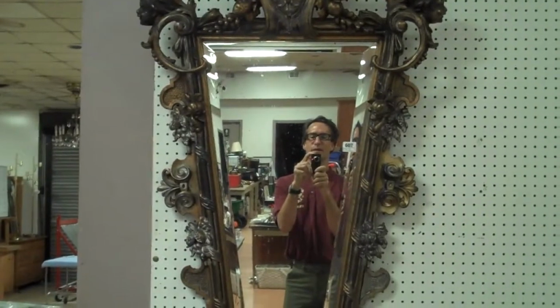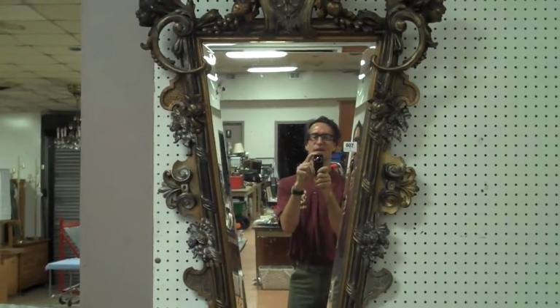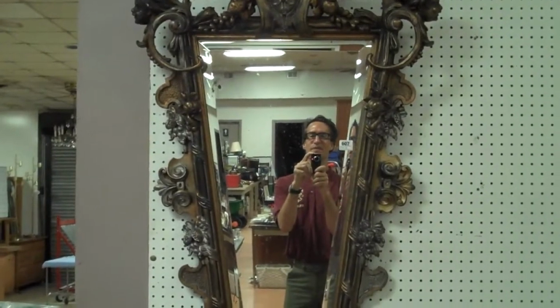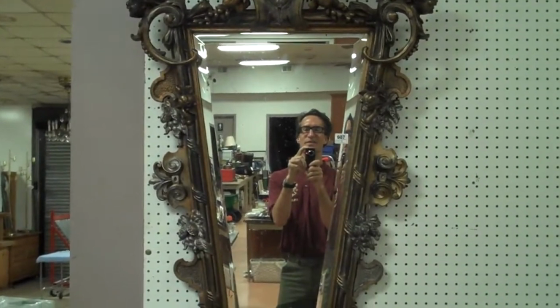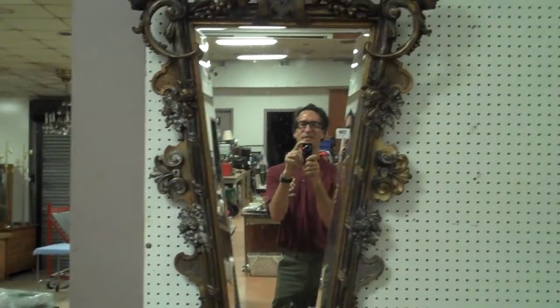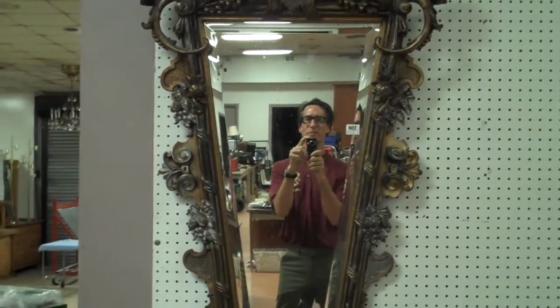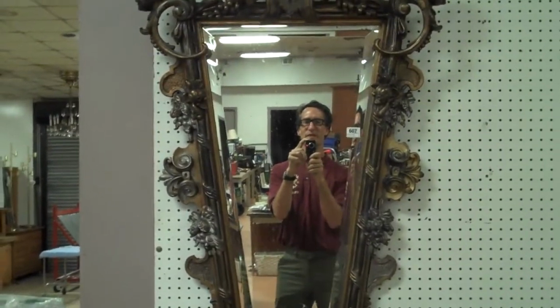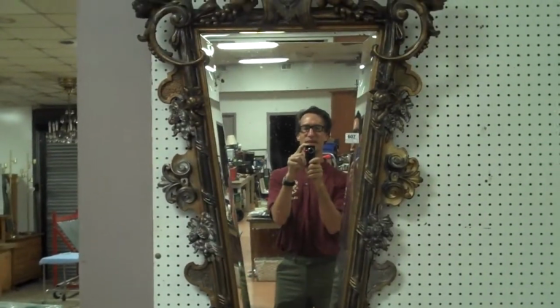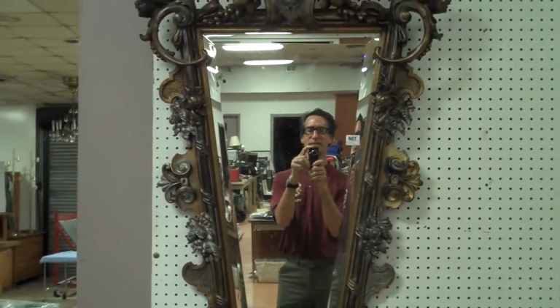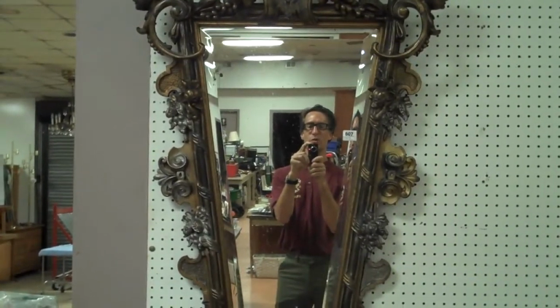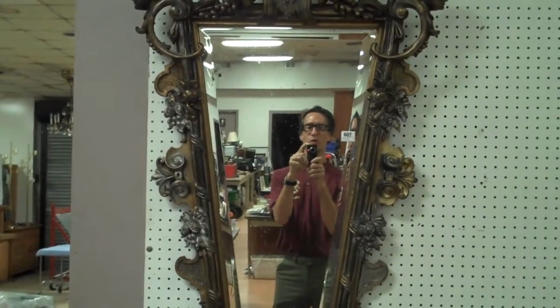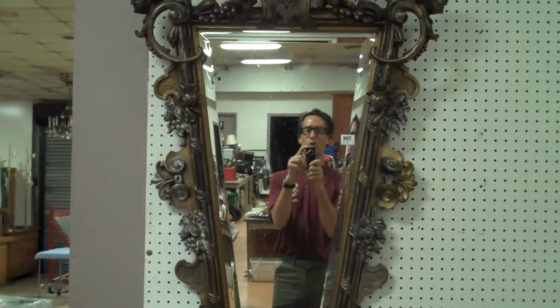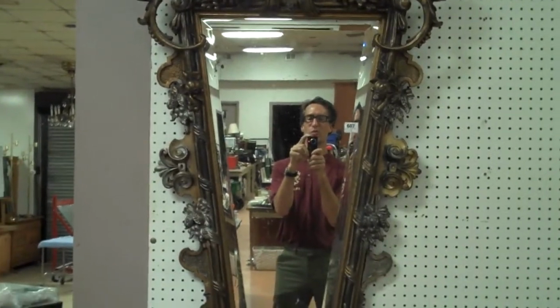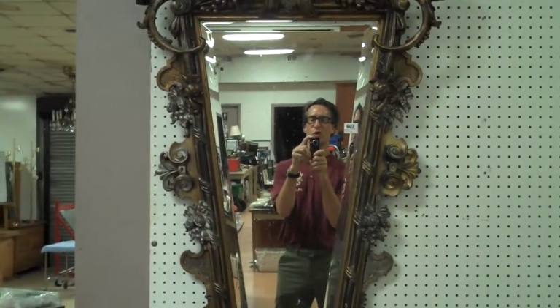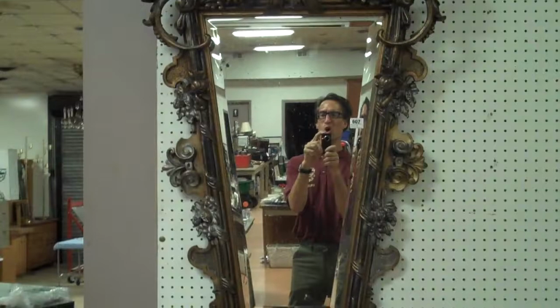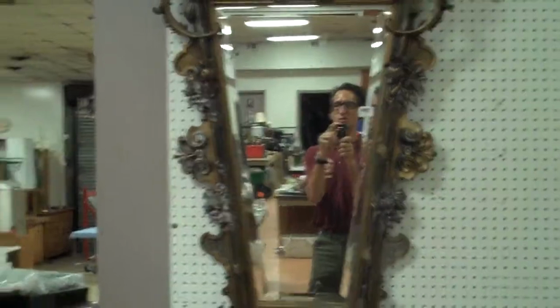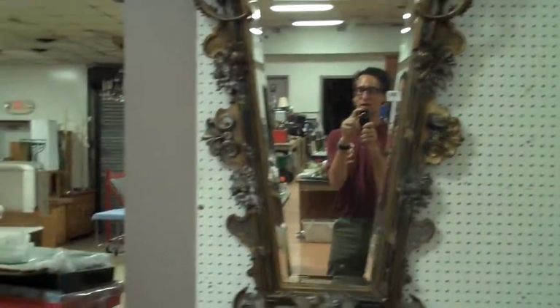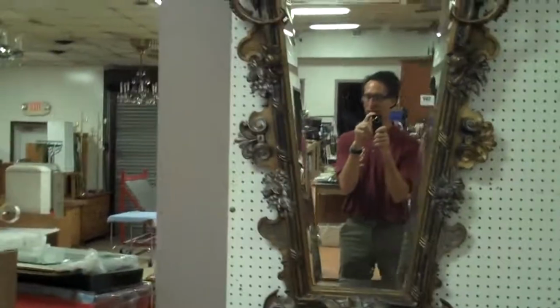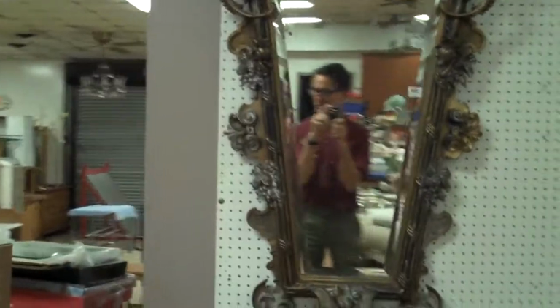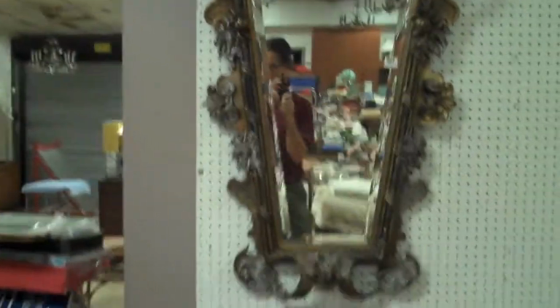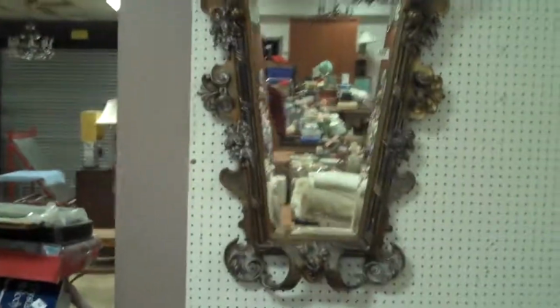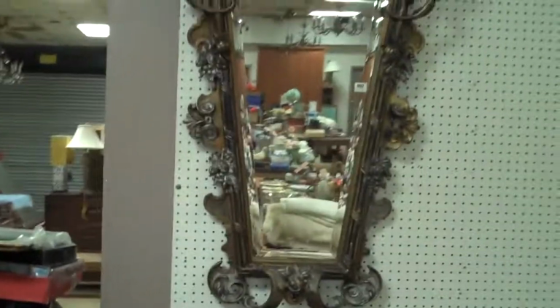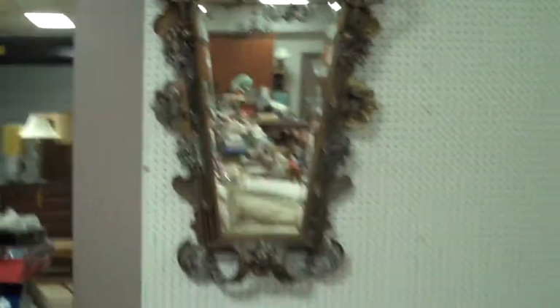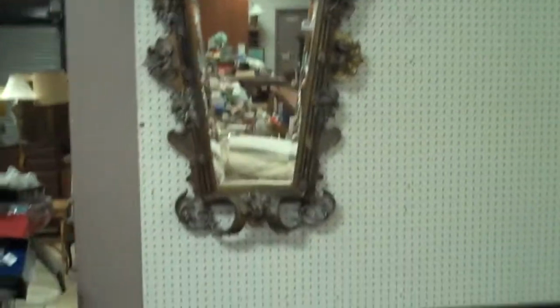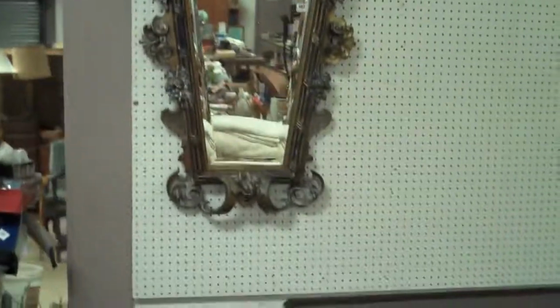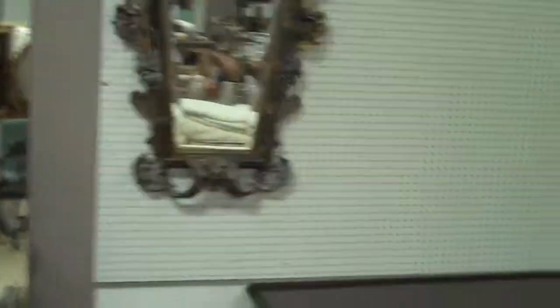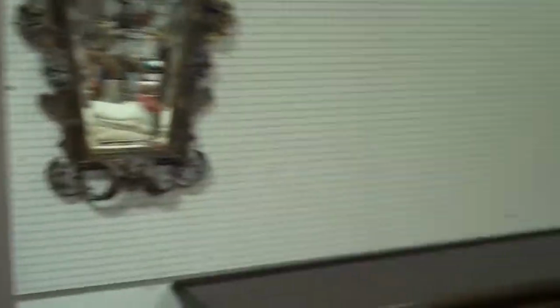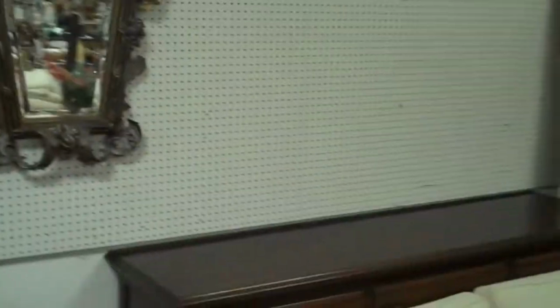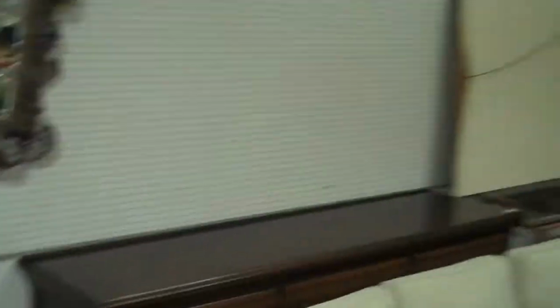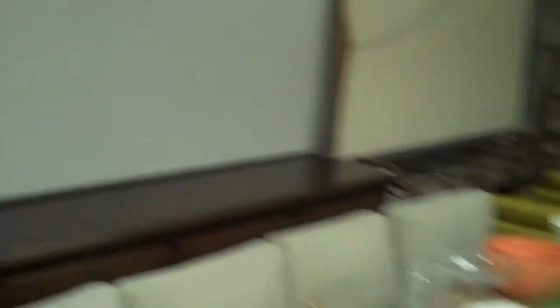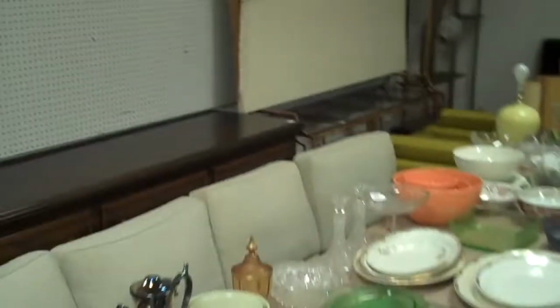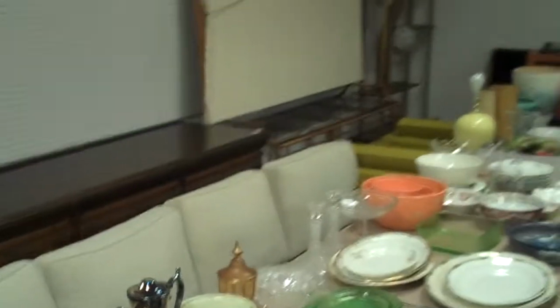Hey there, it's Kent Jackson from Uniques and Antiques. I'm going to do the quick walkthrough for our August 28th Smalls portion of the sale. The auction begins at 1 o'clock as usual.